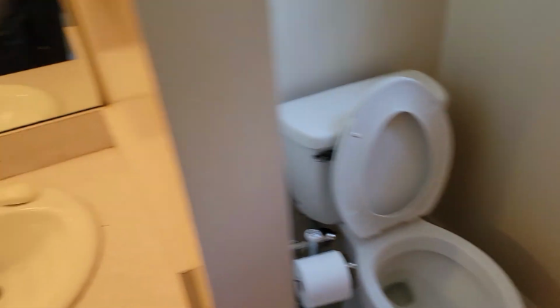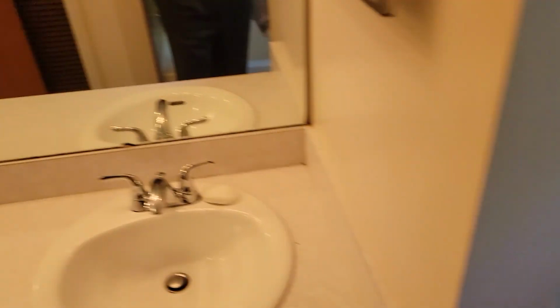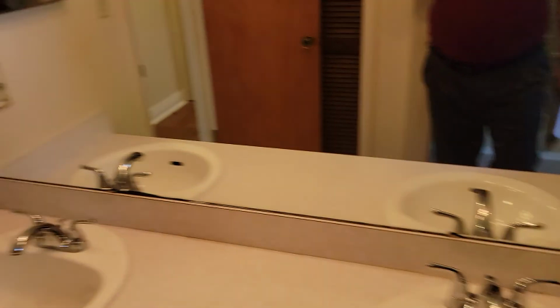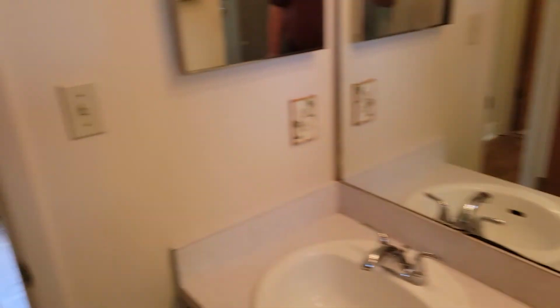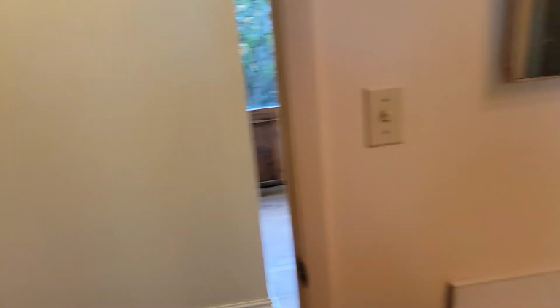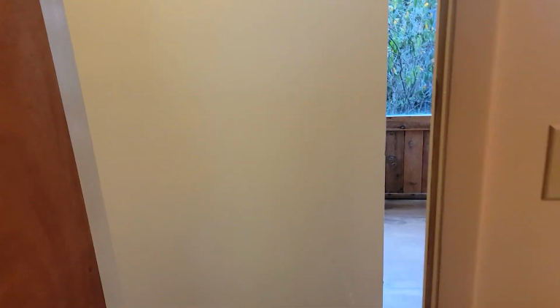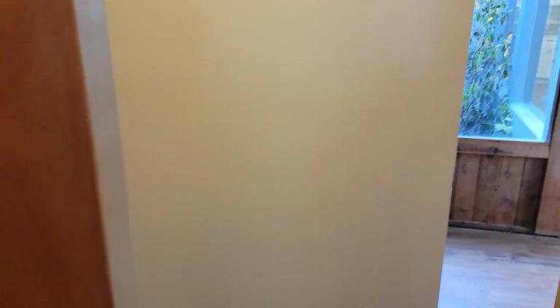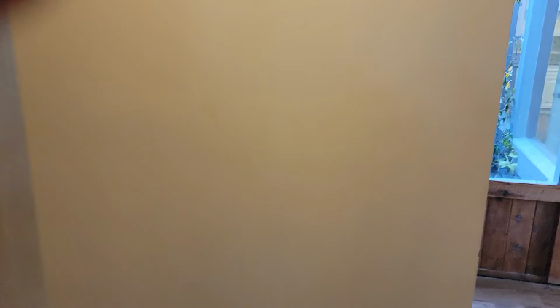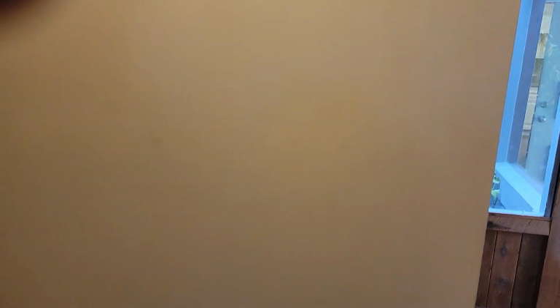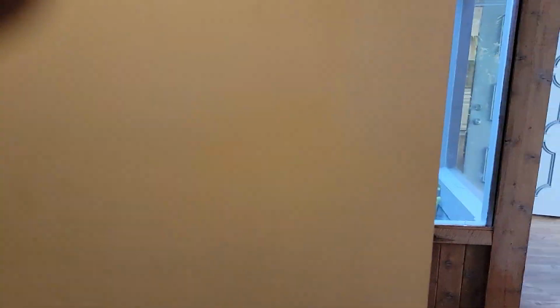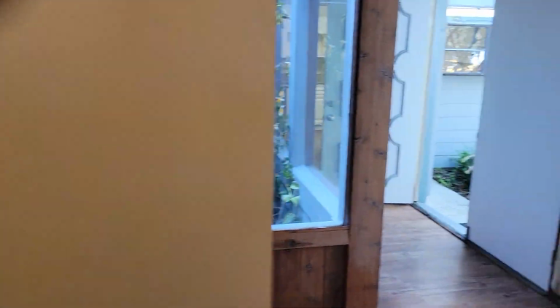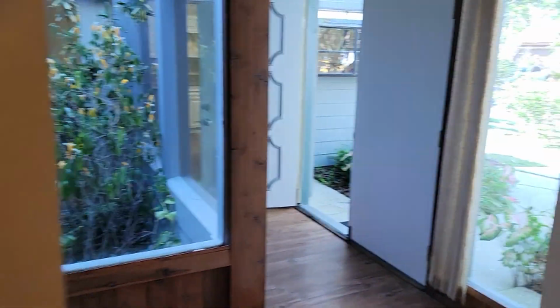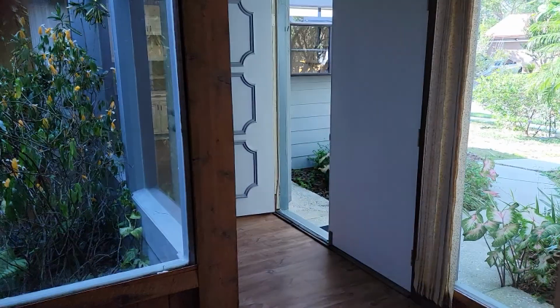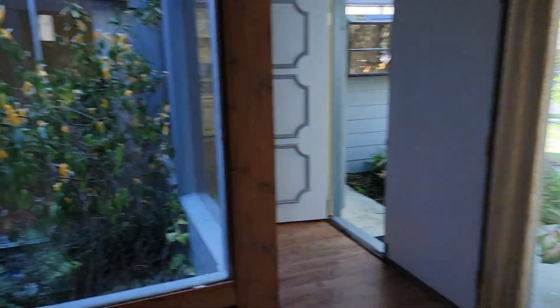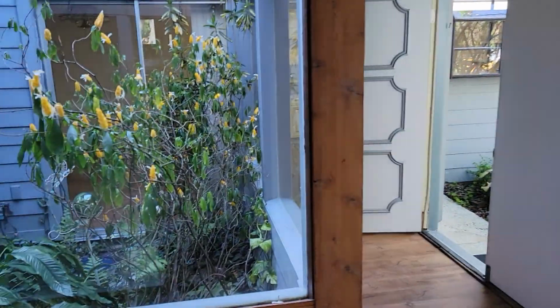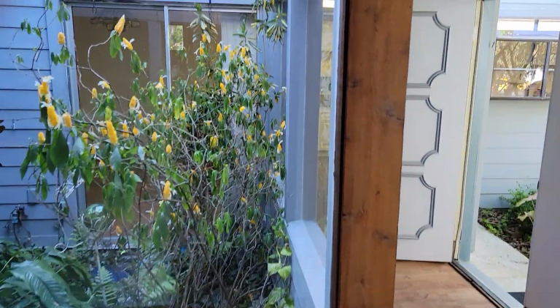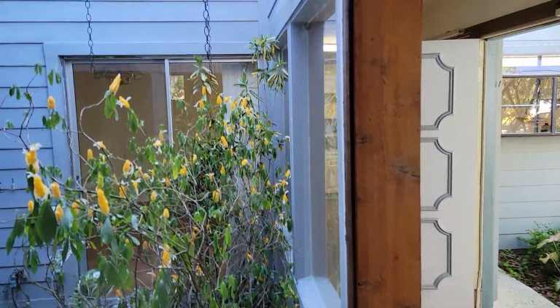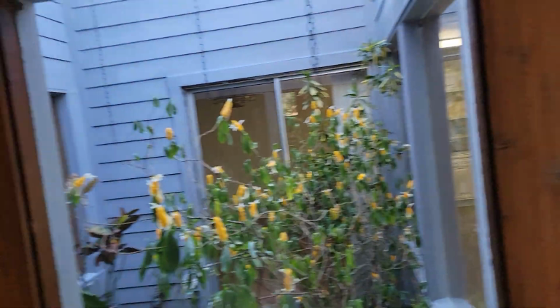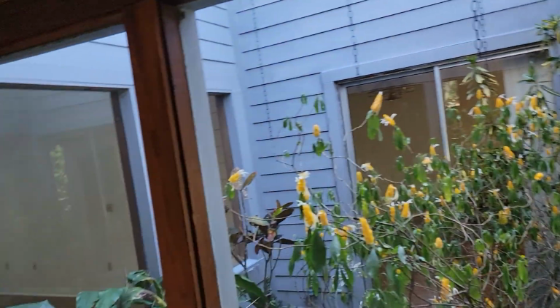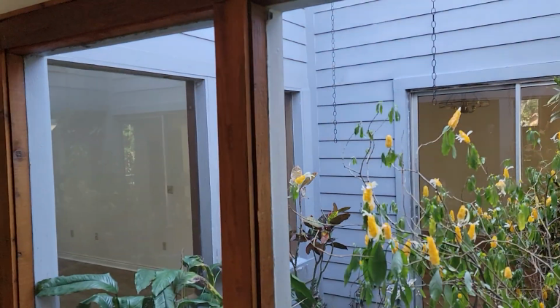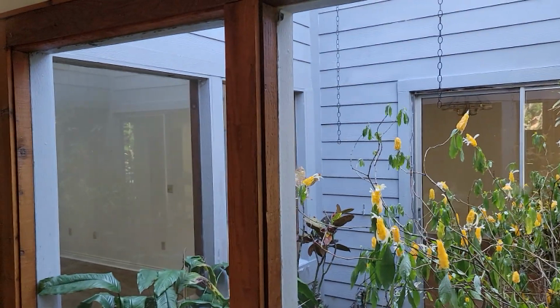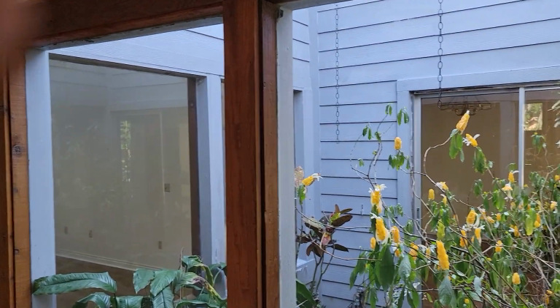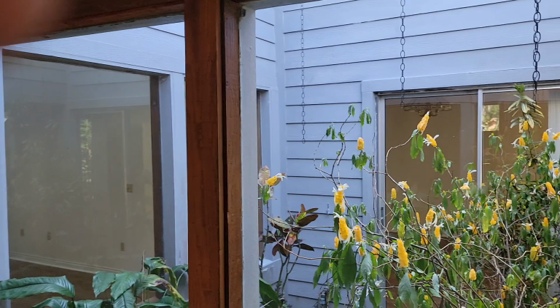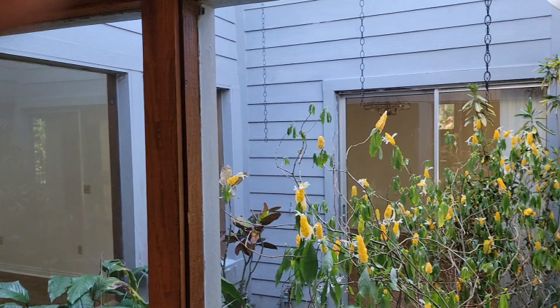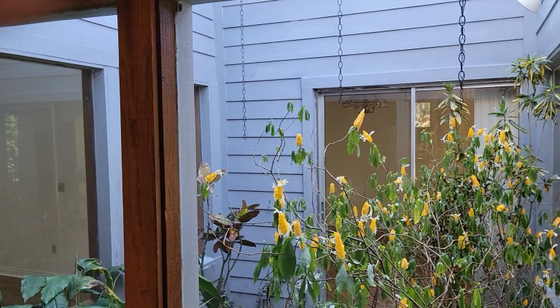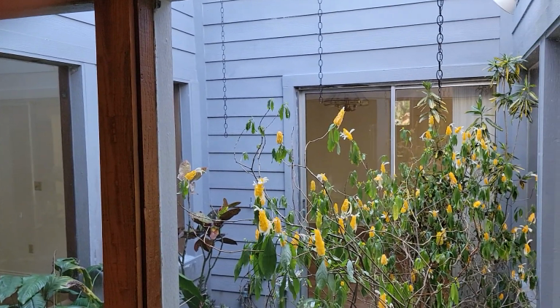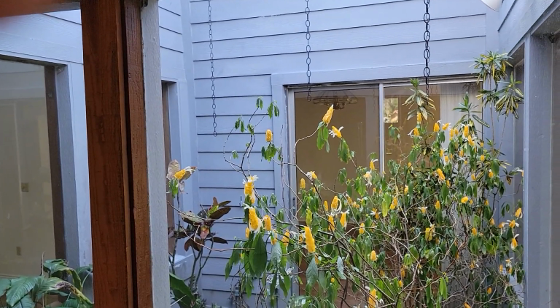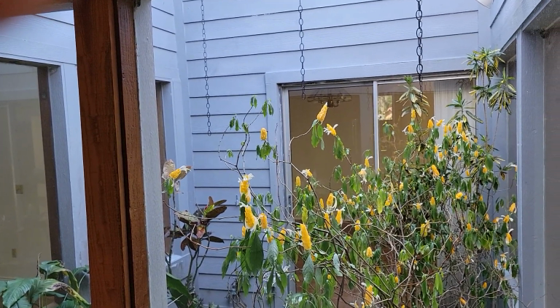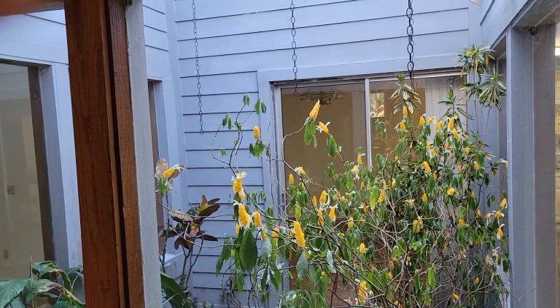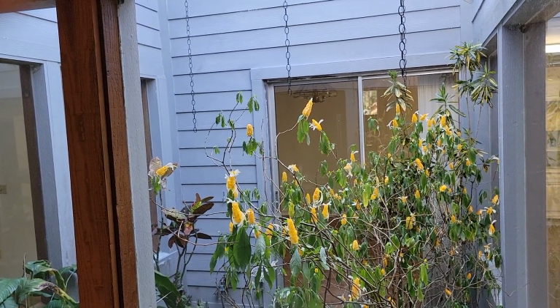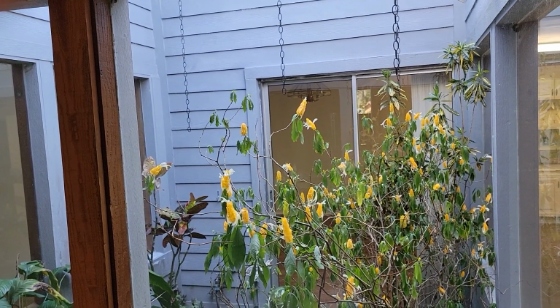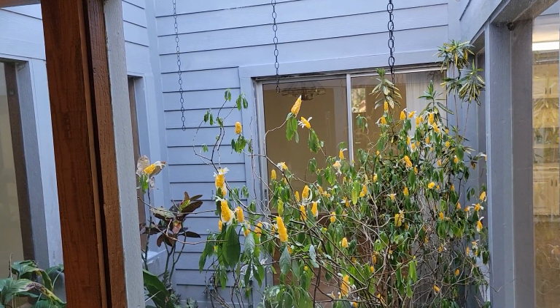If you'd like to see this property or other properties just like it, you can contact us — the Garrison Brothers at RE-MAX Town & Country — at 407-687-9449 or 407-339-3200.